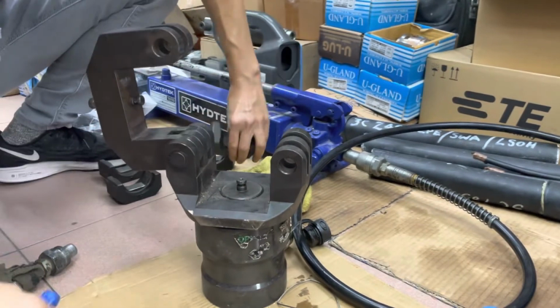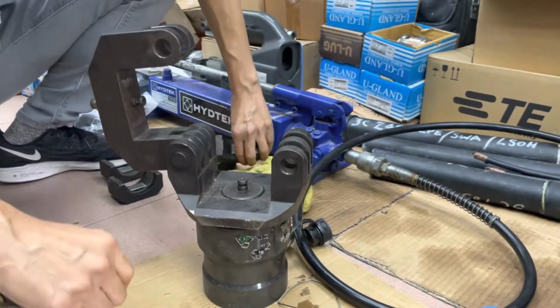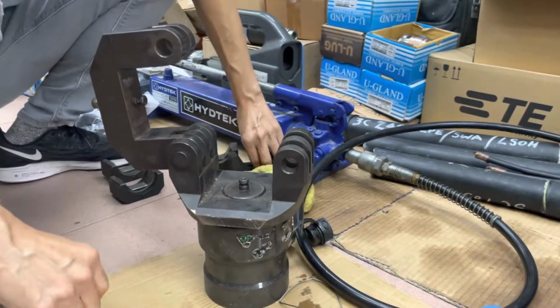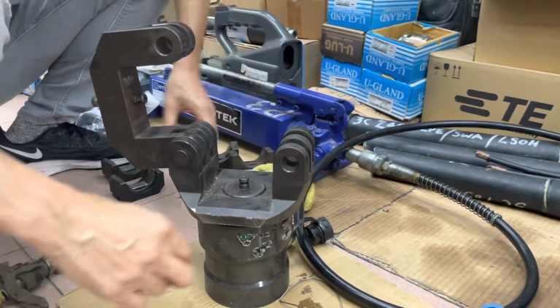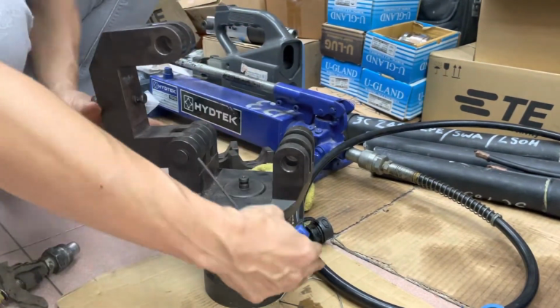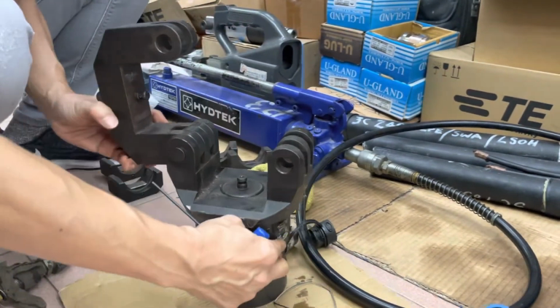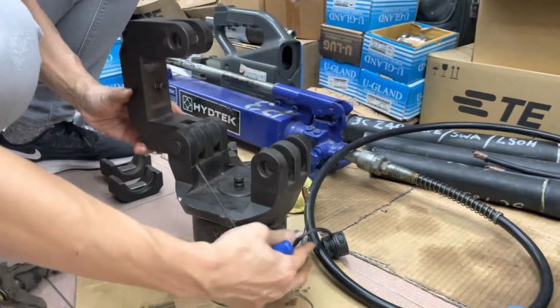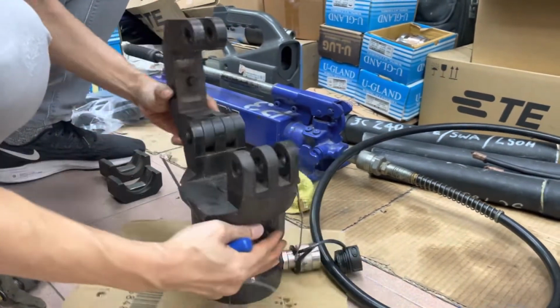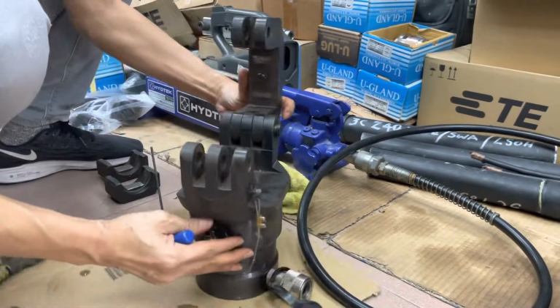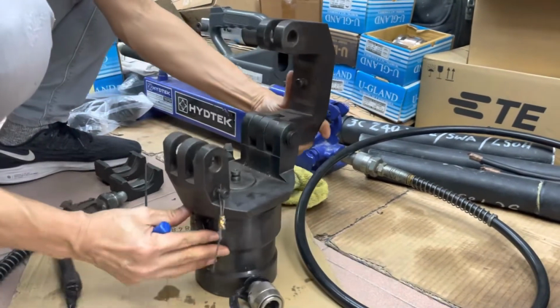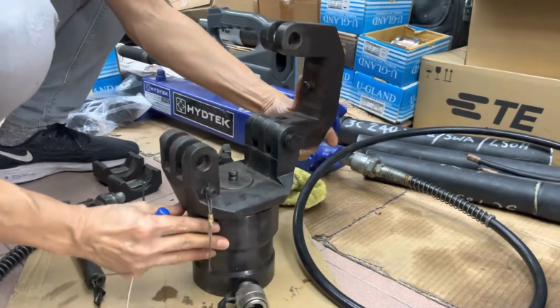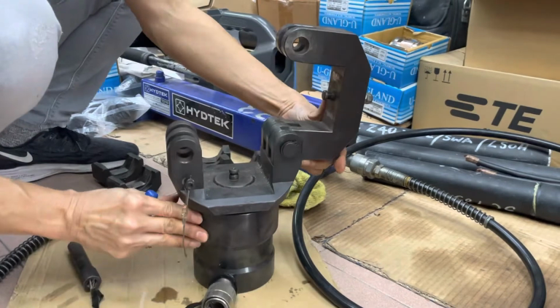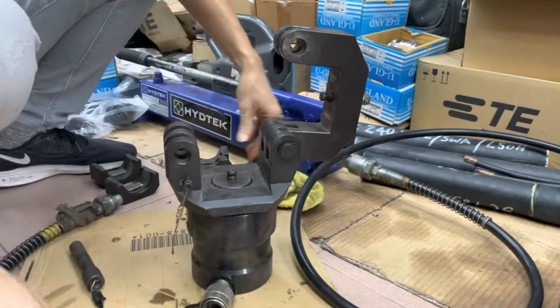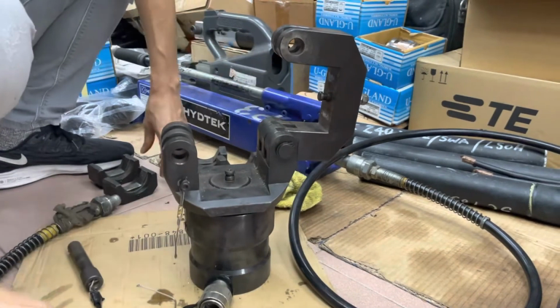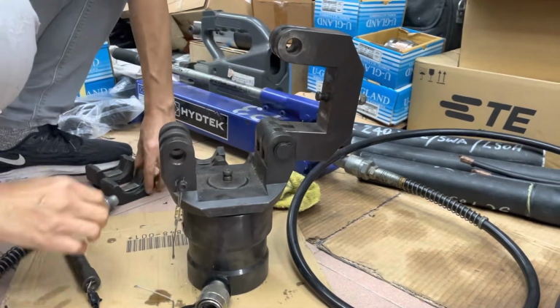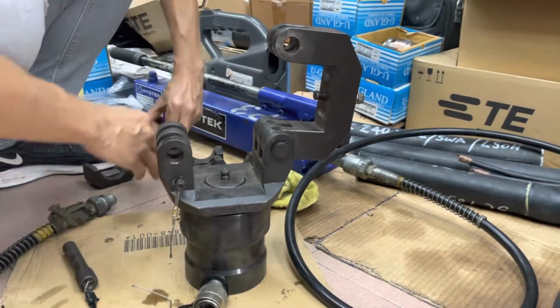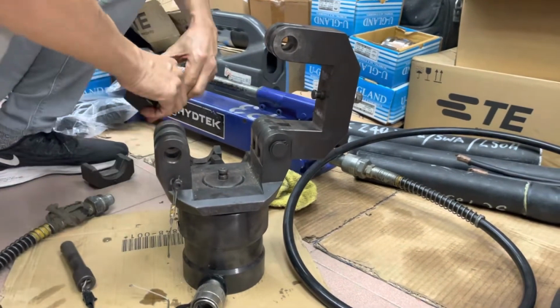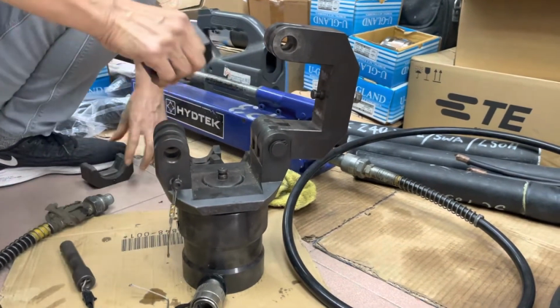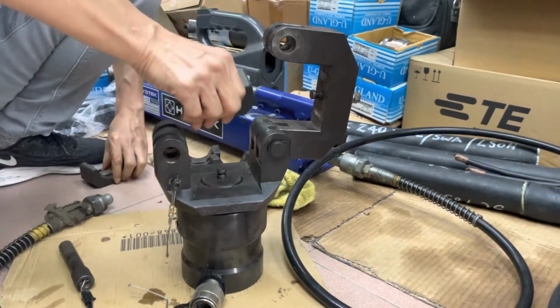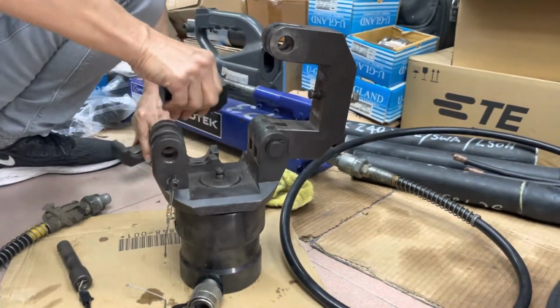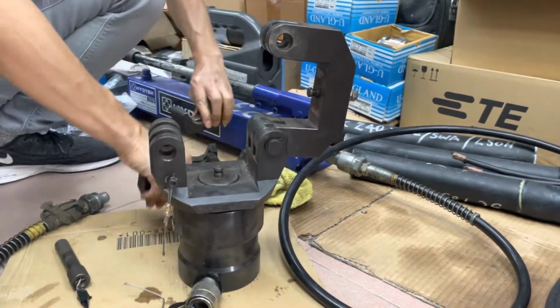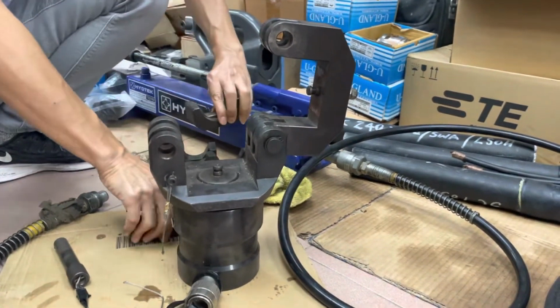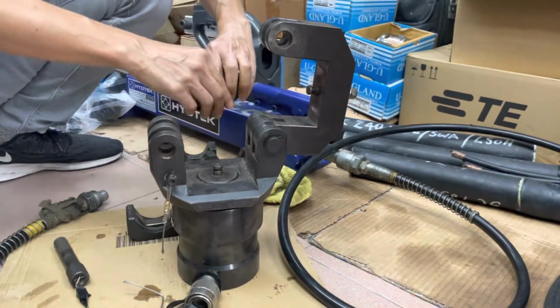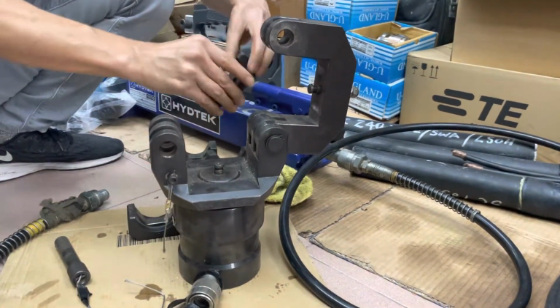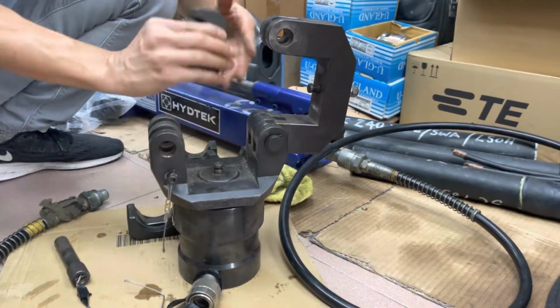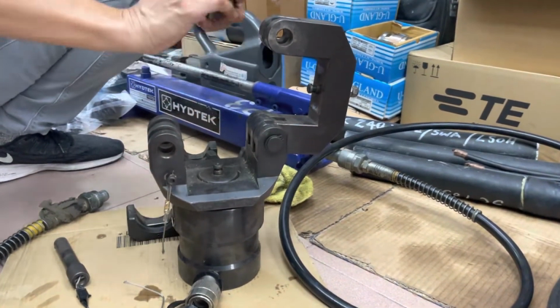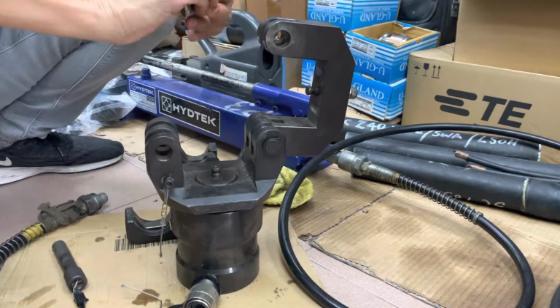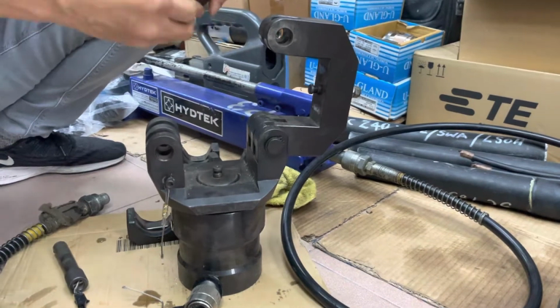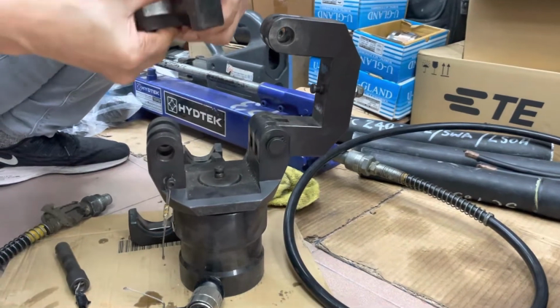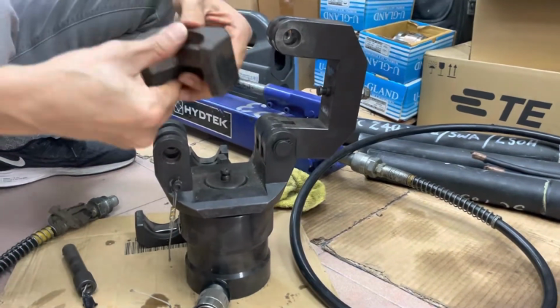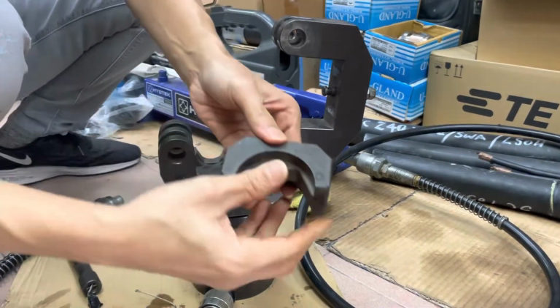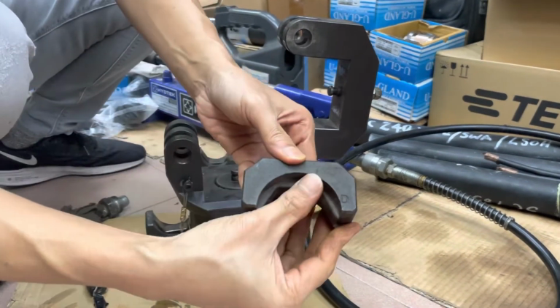Now place in the 1000mm² die. This is the 1000.